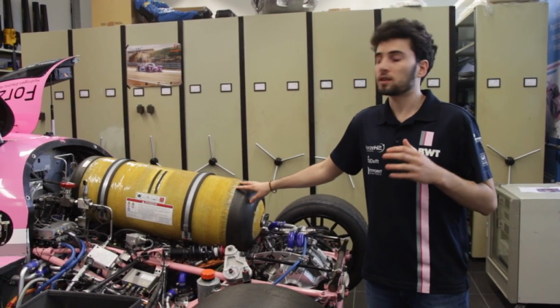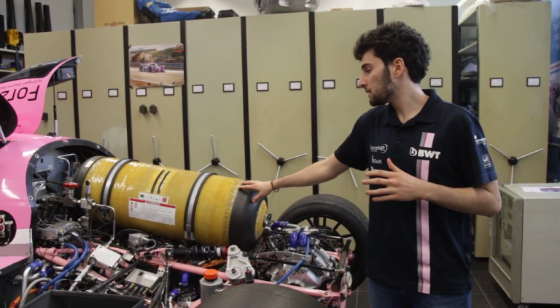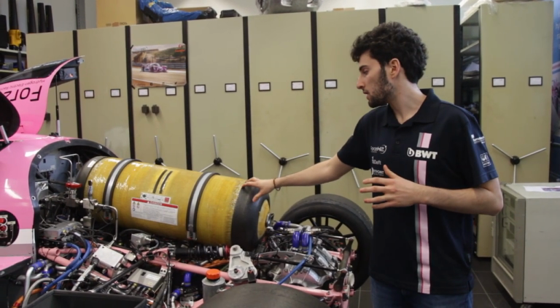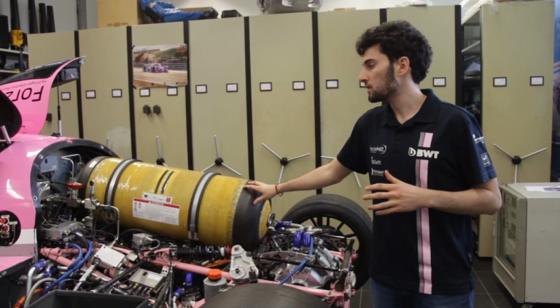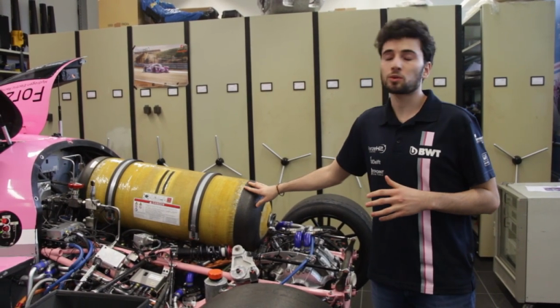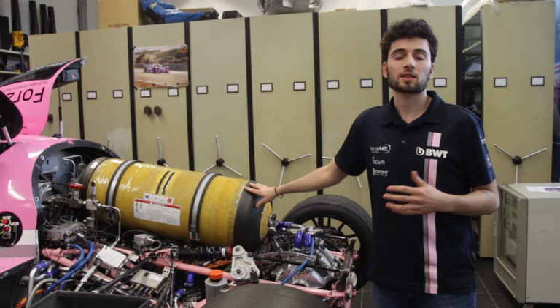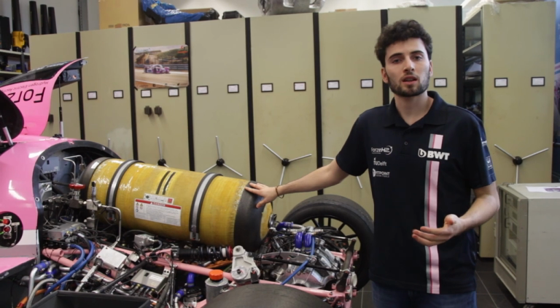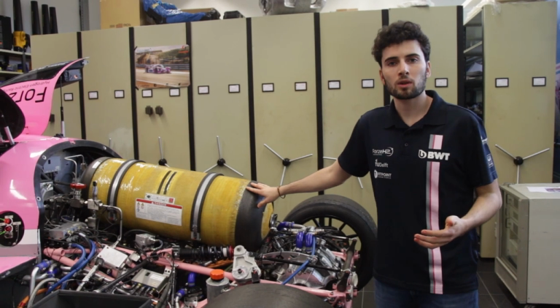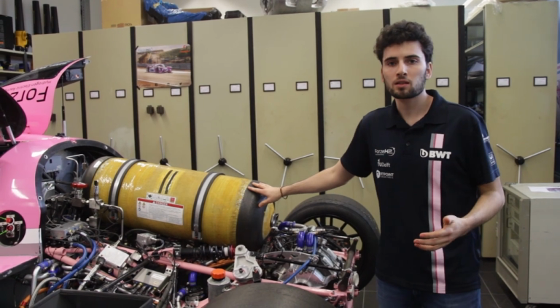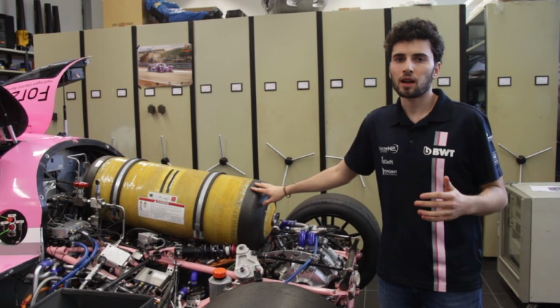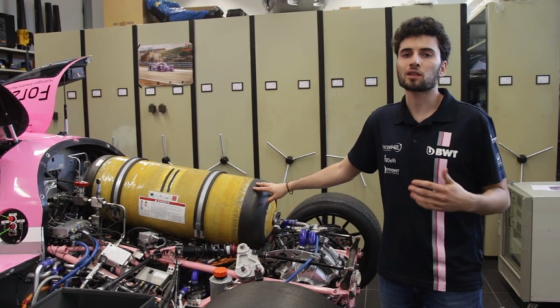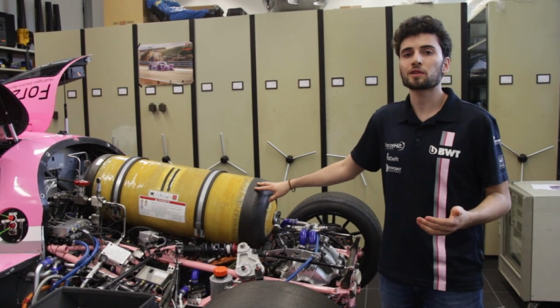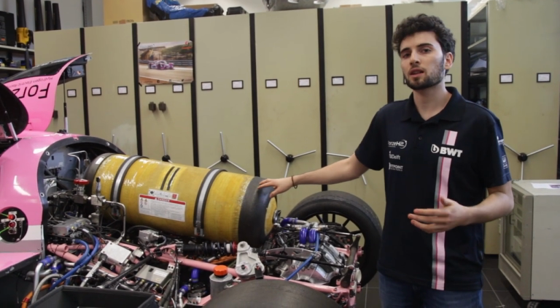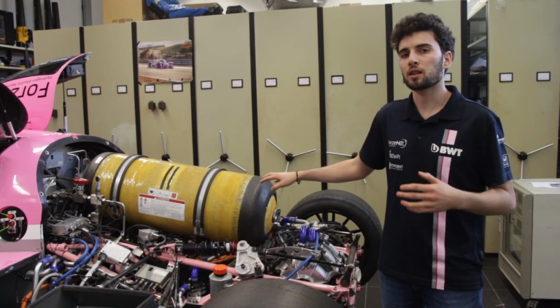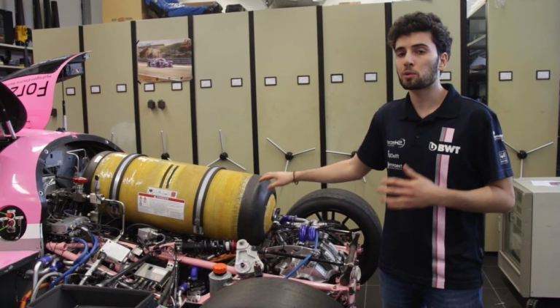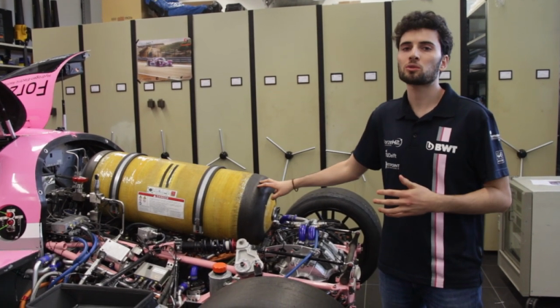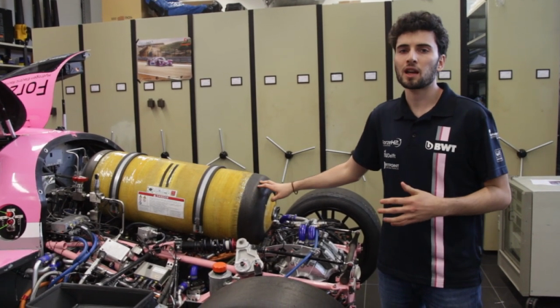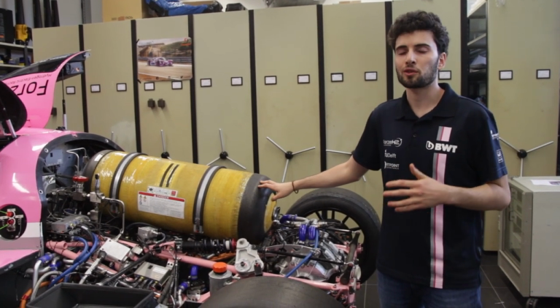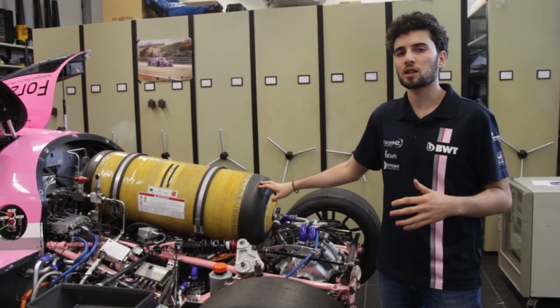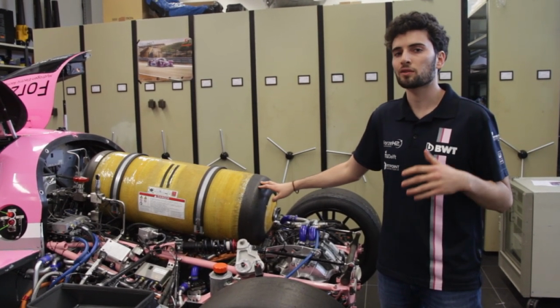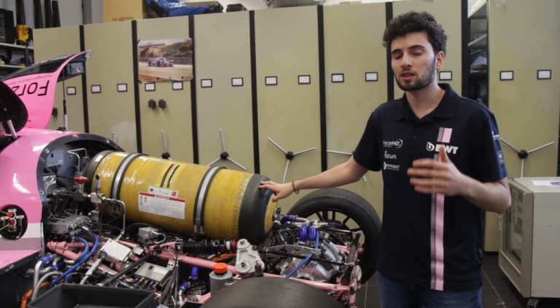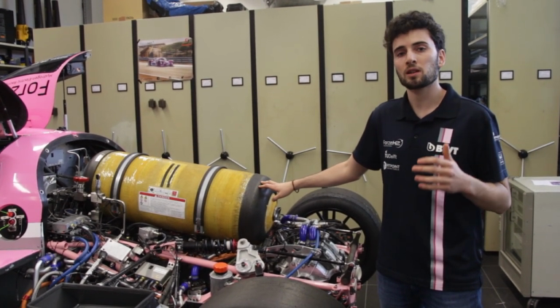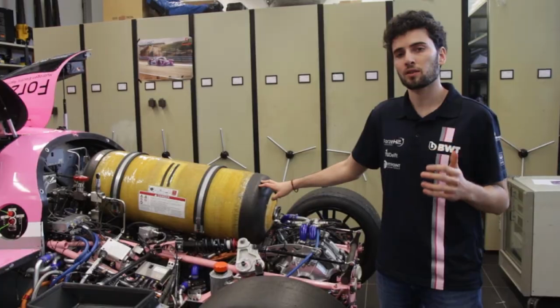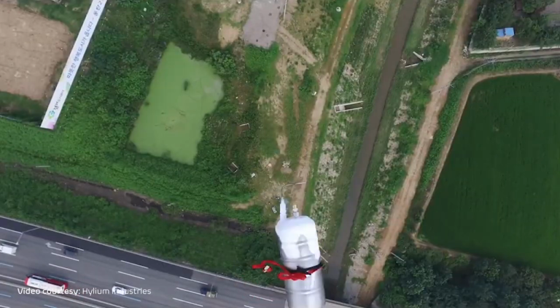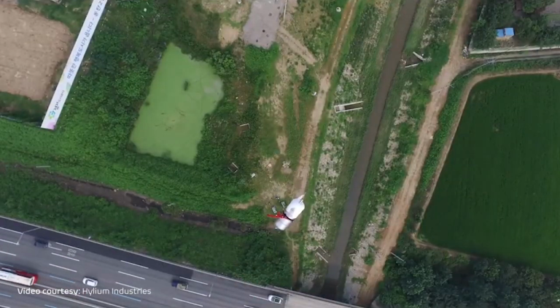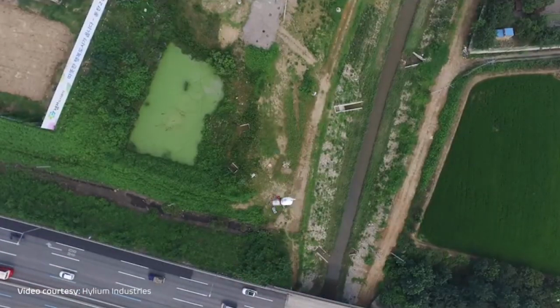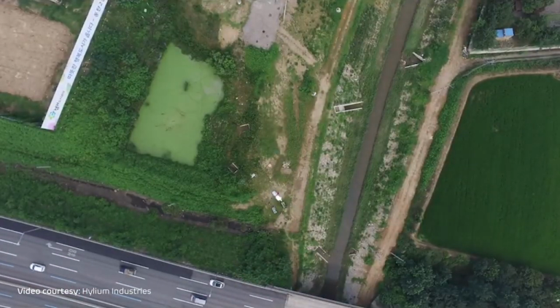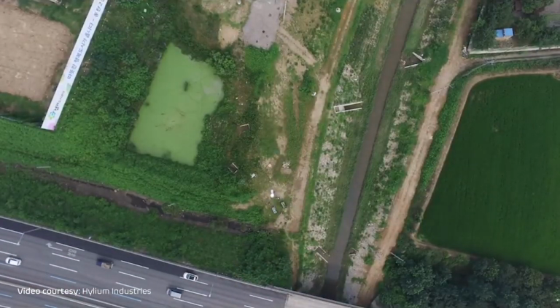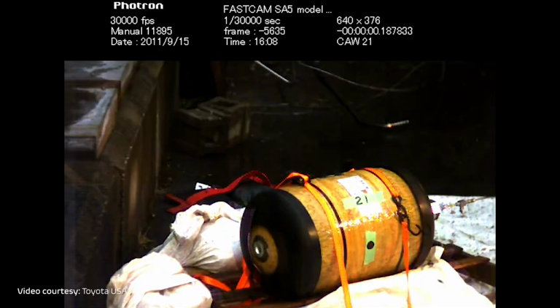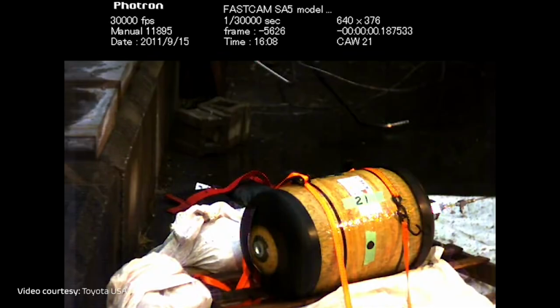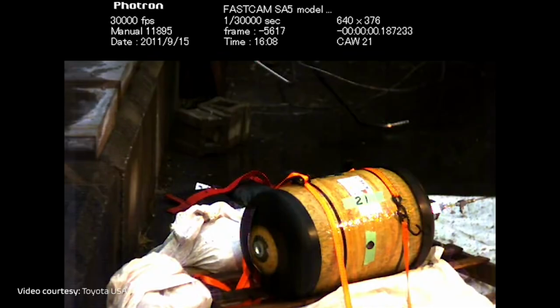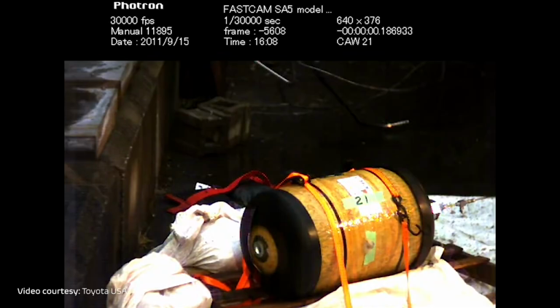These are devices which work at 700 bars, and the truth is that they are proven to be safe through a series of extremely severe safety tests, like being shot with a shotgun.